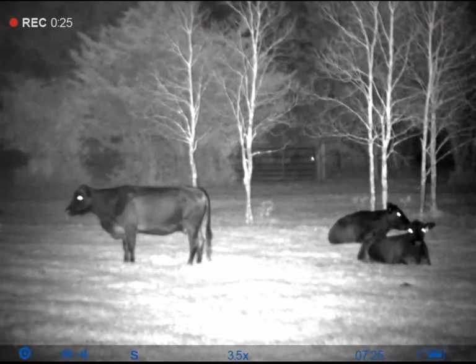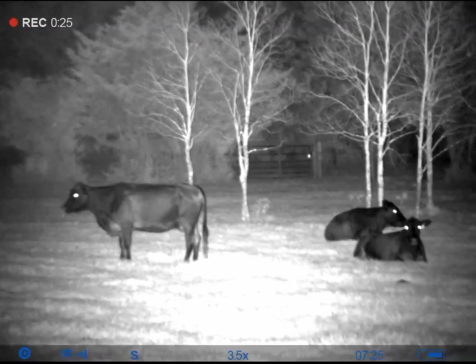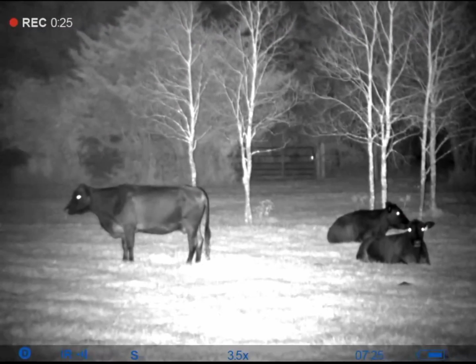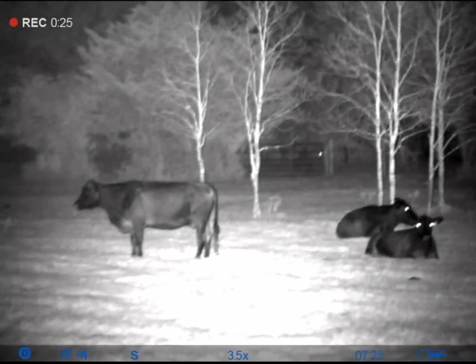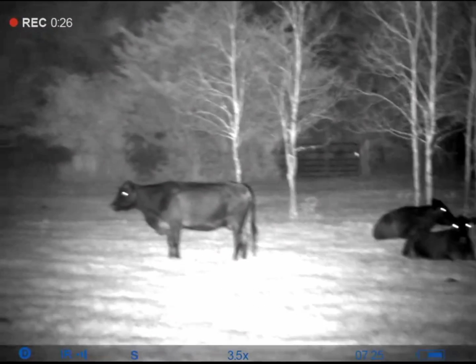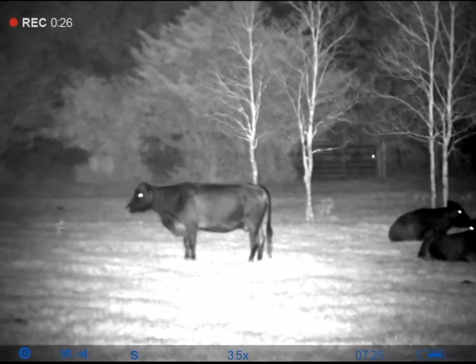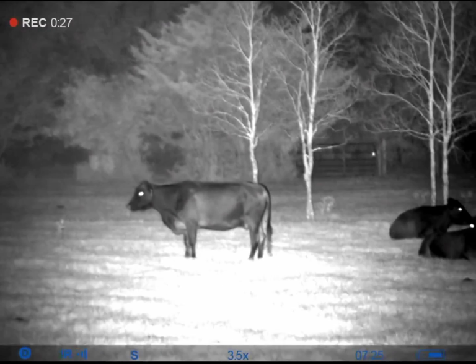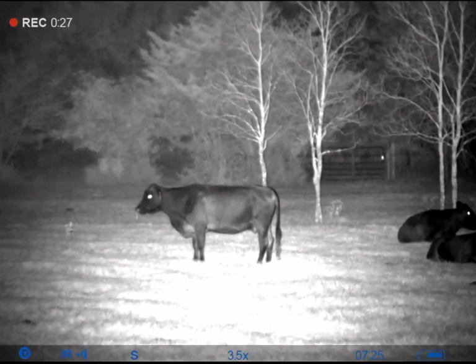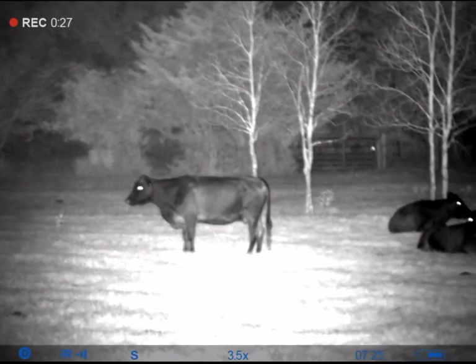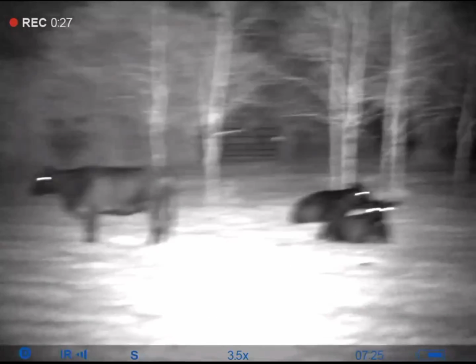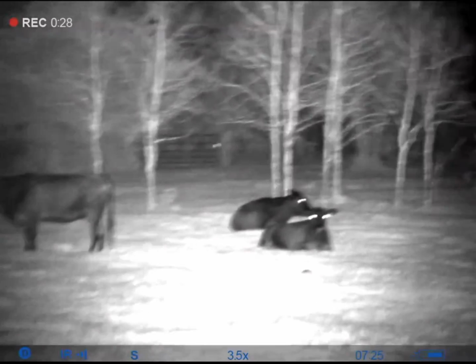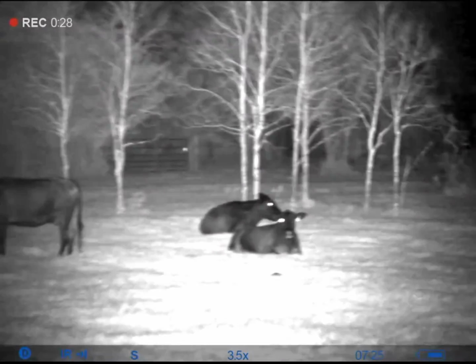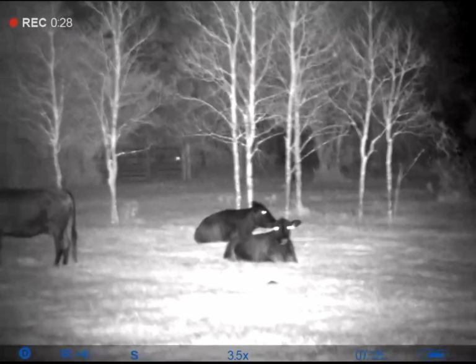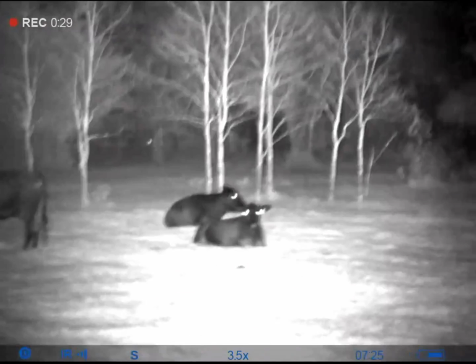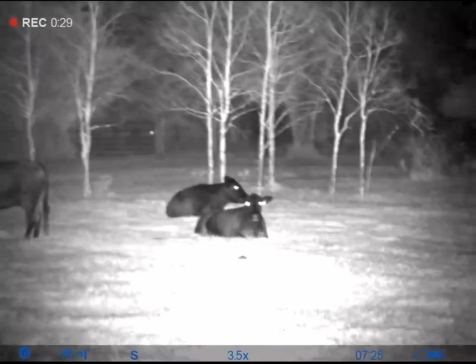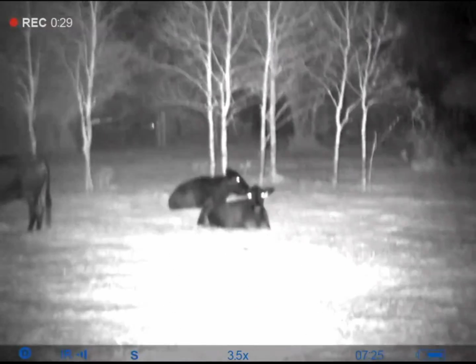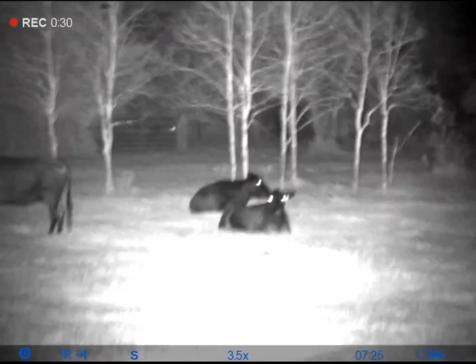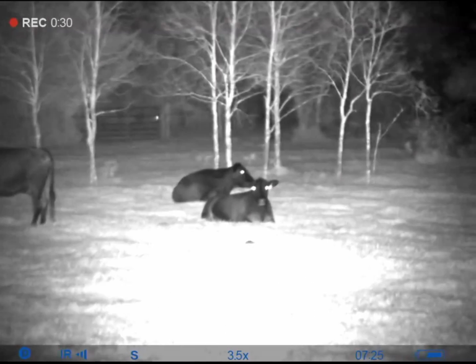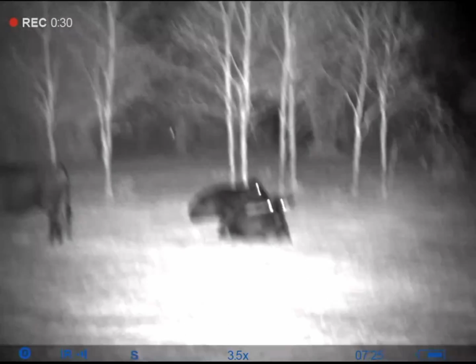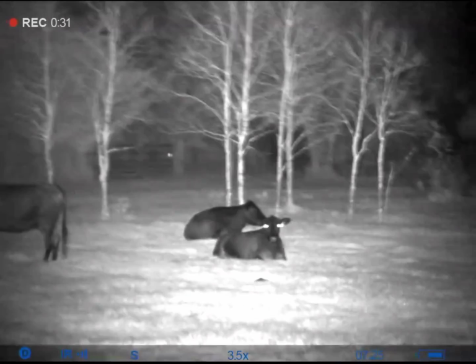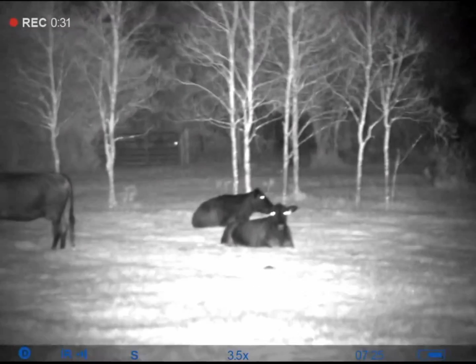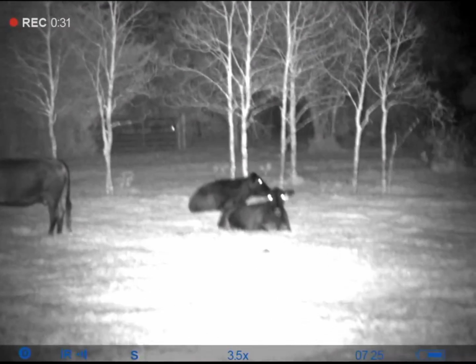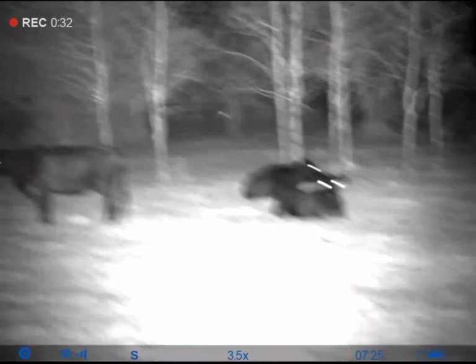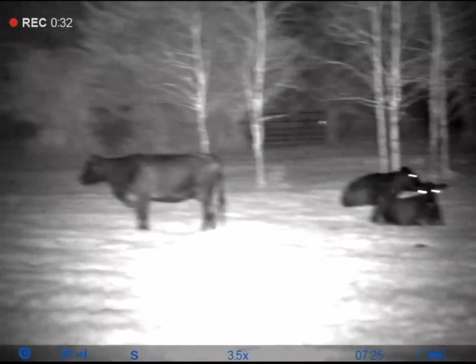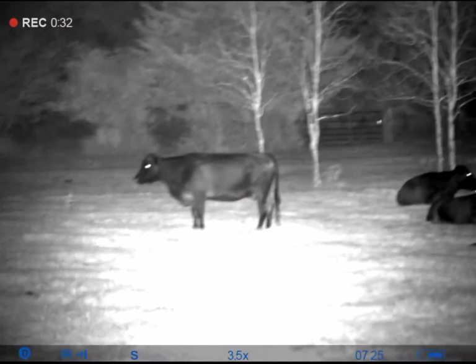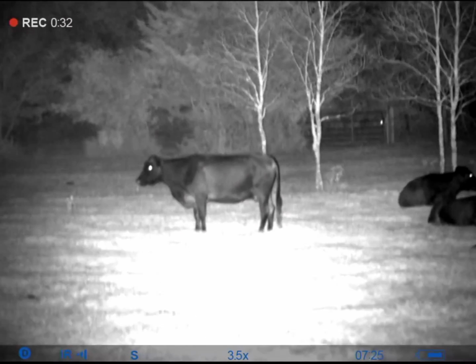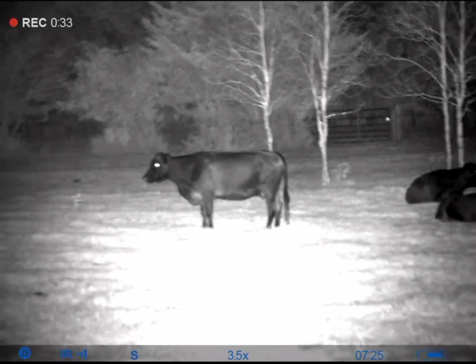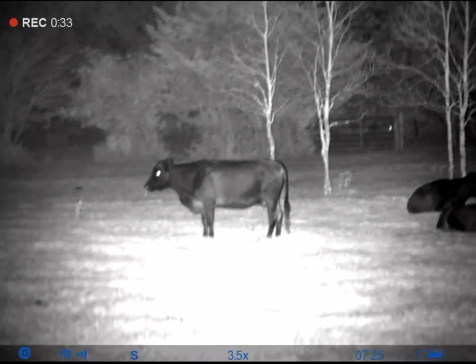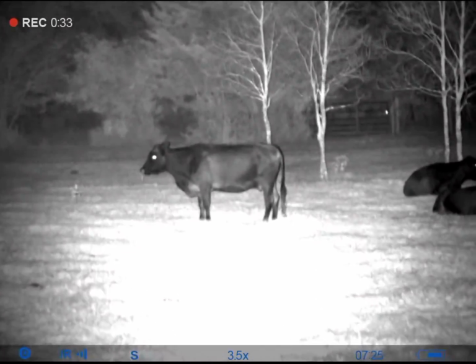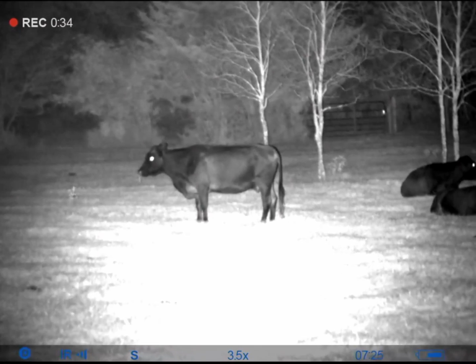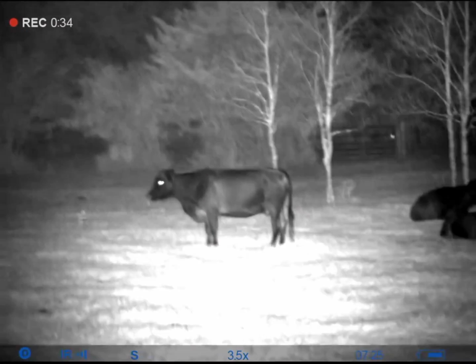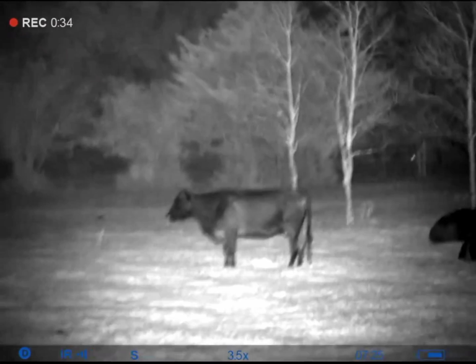It has a built-in IR light built into the unit. You can change the brightness — brighten it or dim it — or turn it off. For full moon nights you really don't need an IR light.